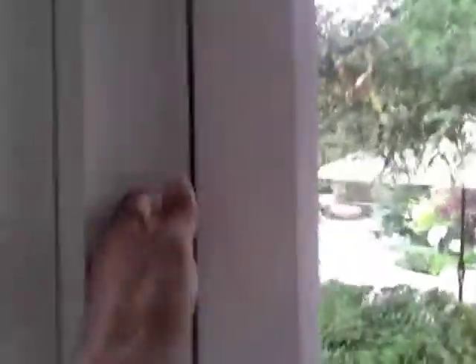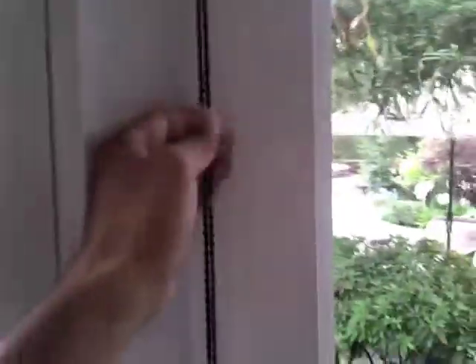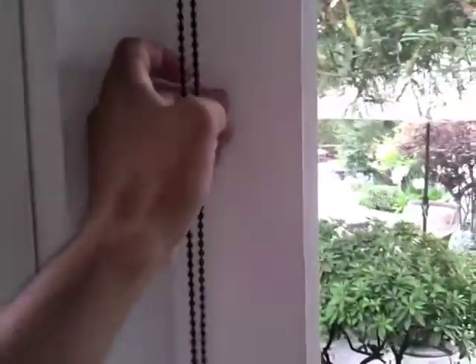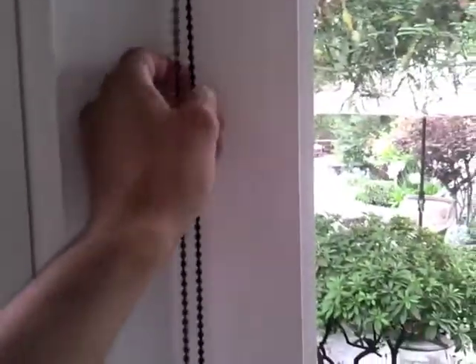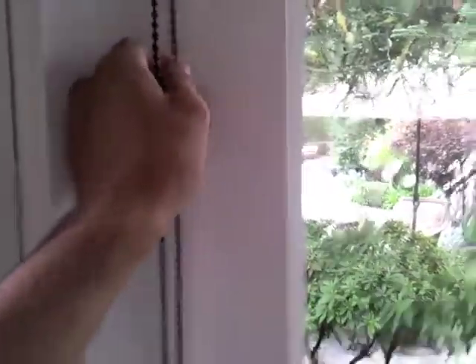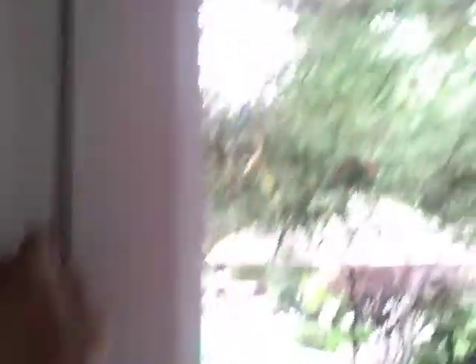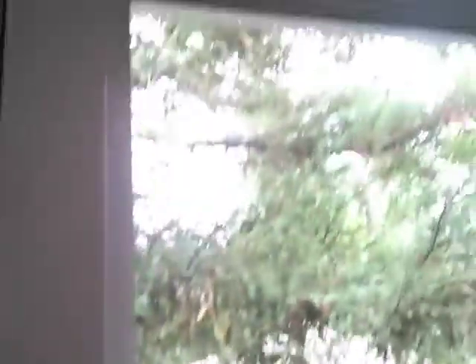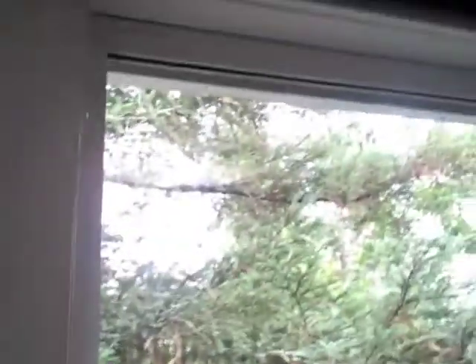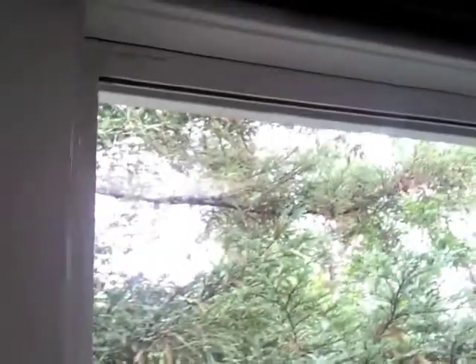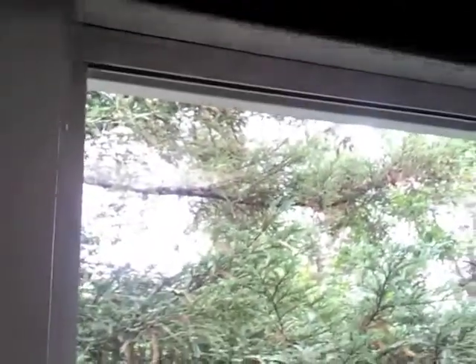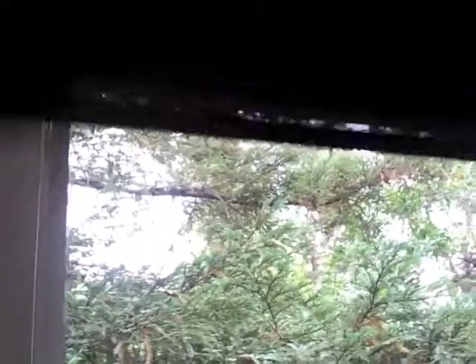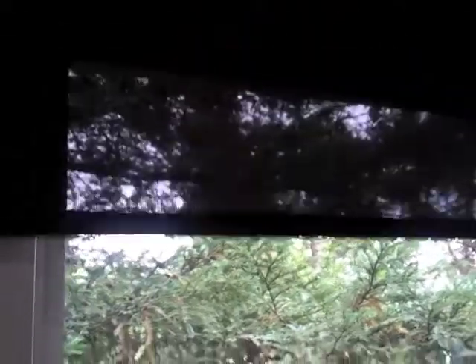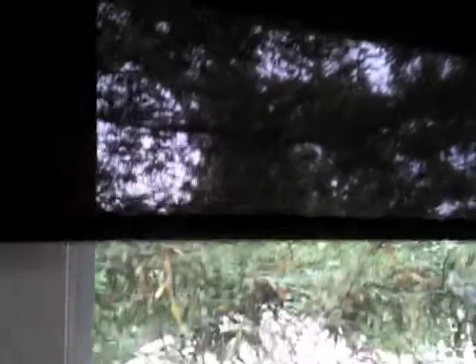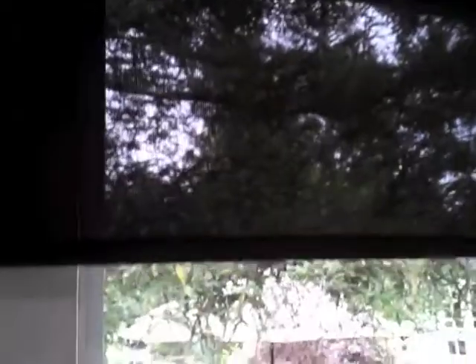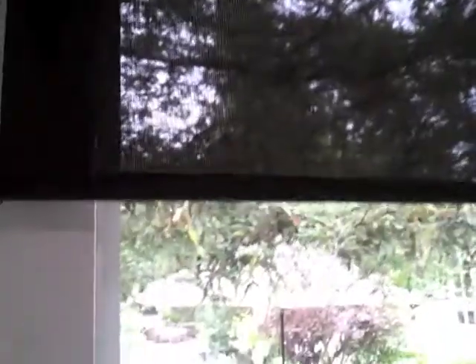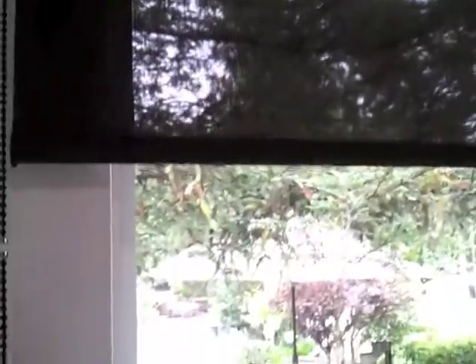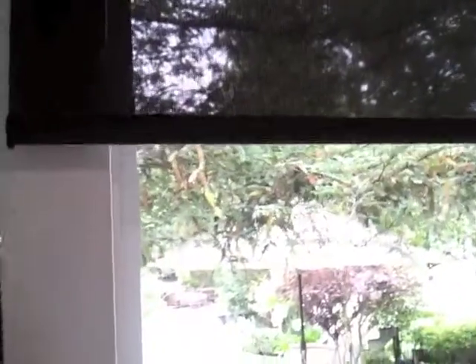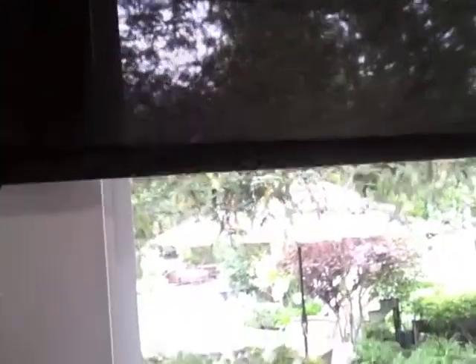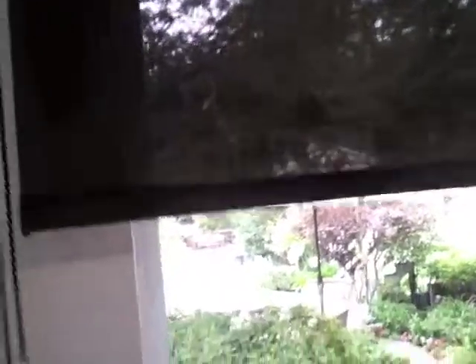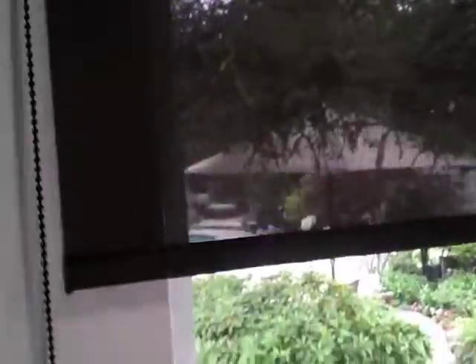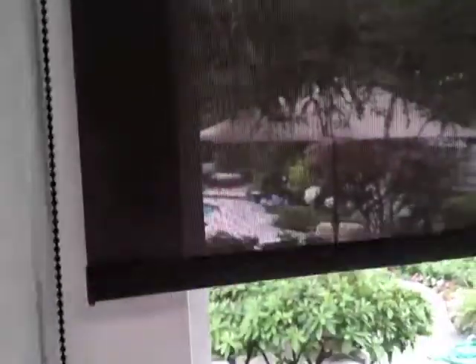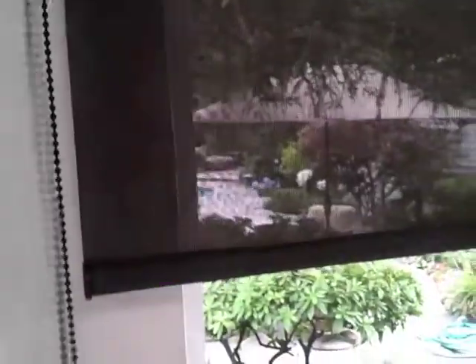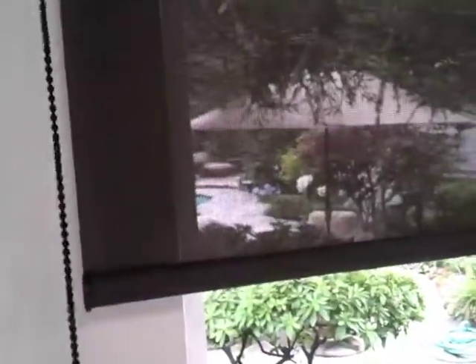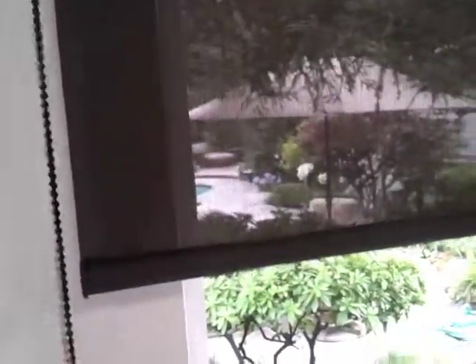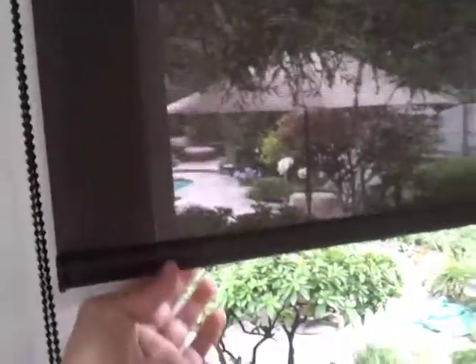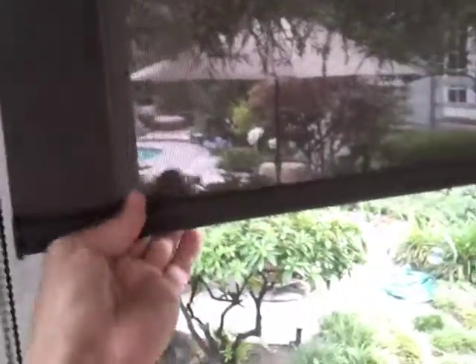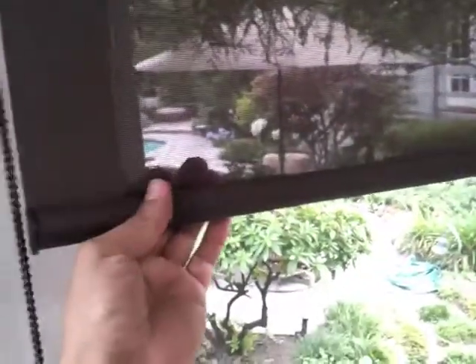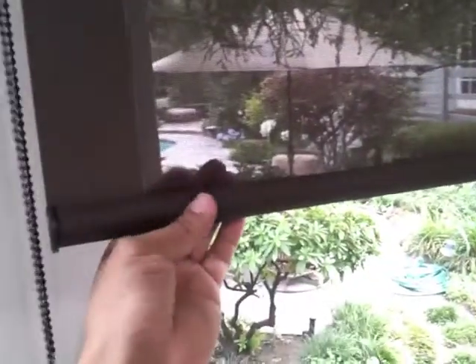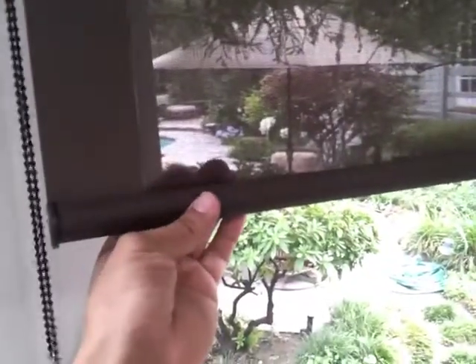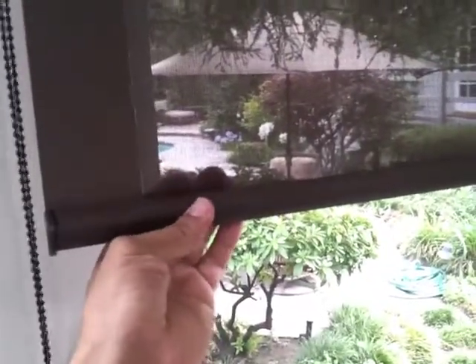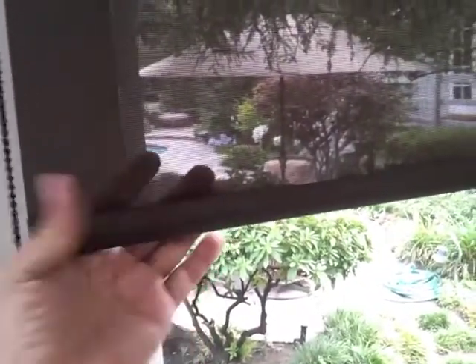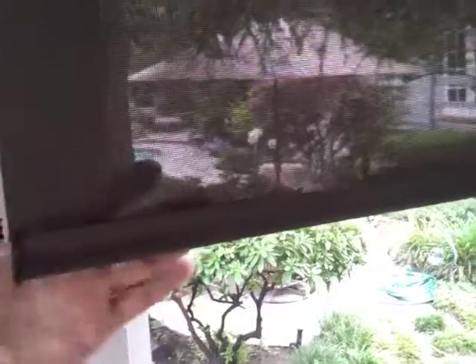Solar shades are the perfect solution for rooms where the view to the outside must be preserved, but the heat, the UV rays, and the glare must be eliminated.